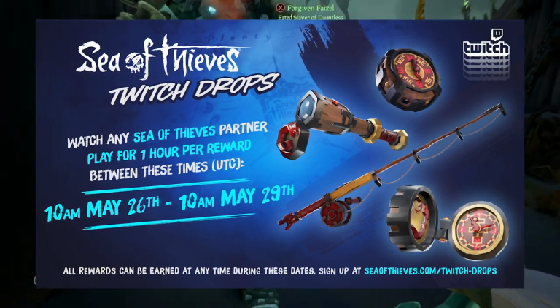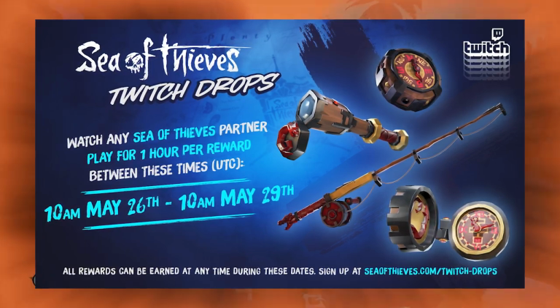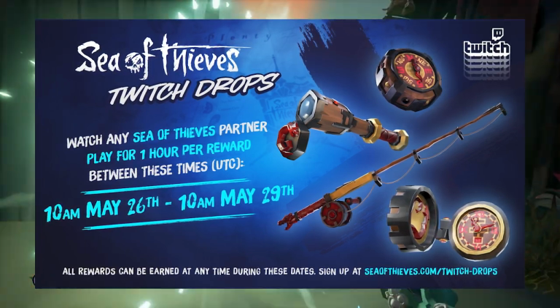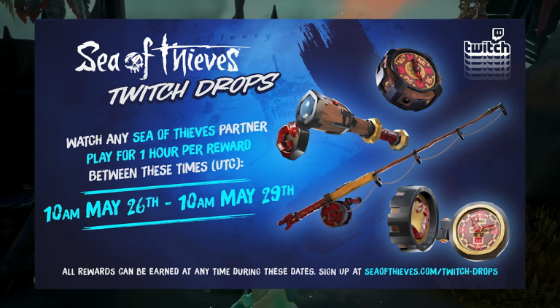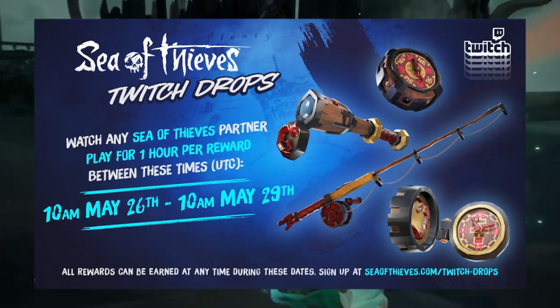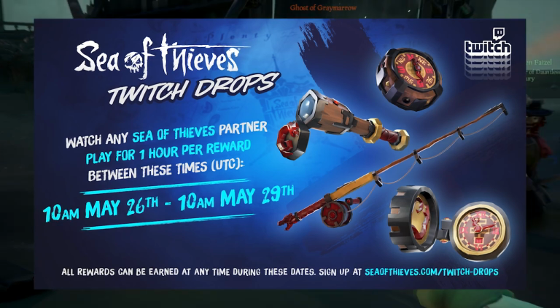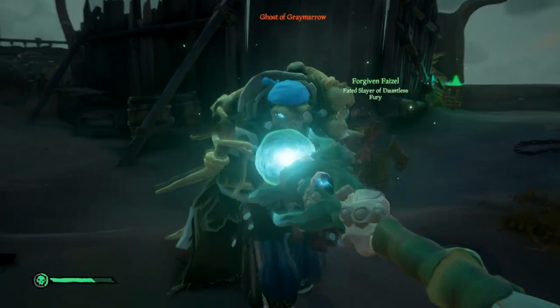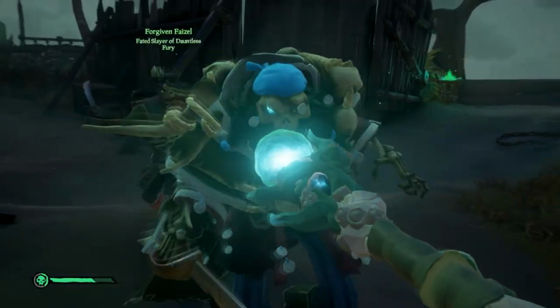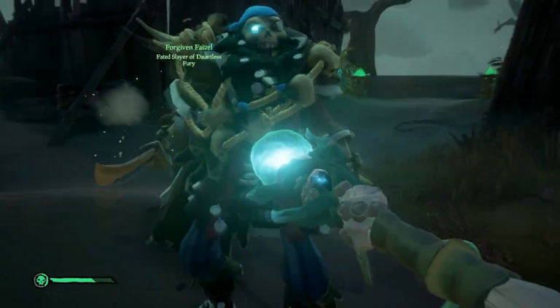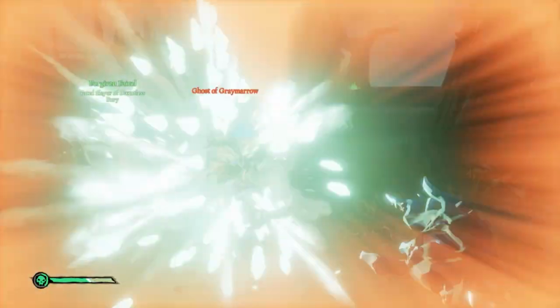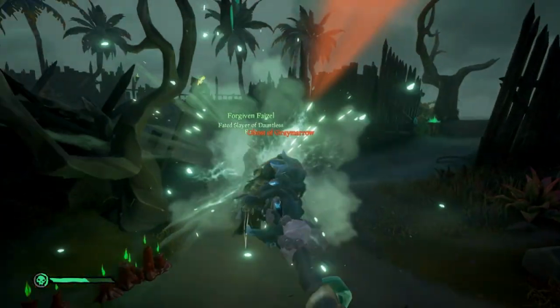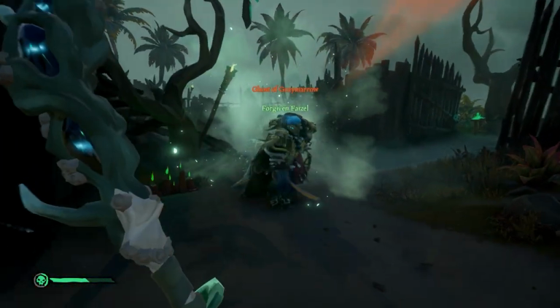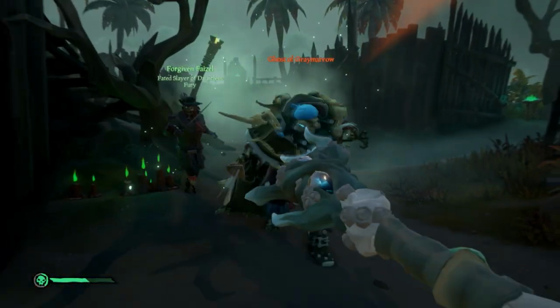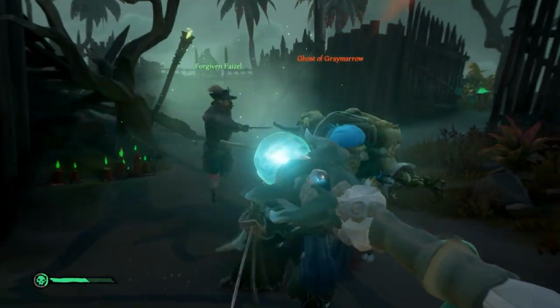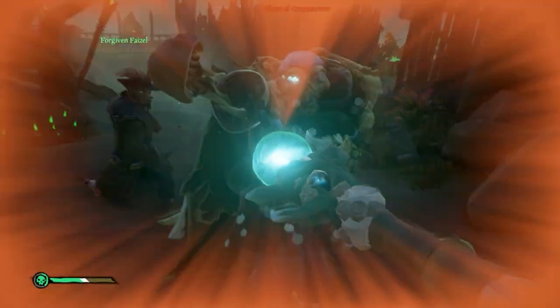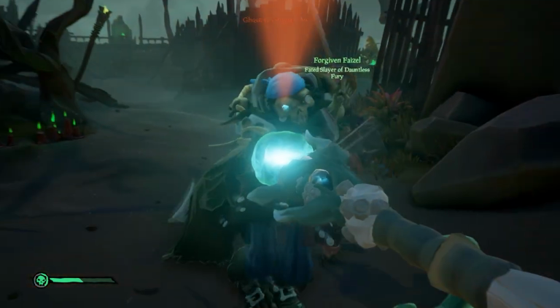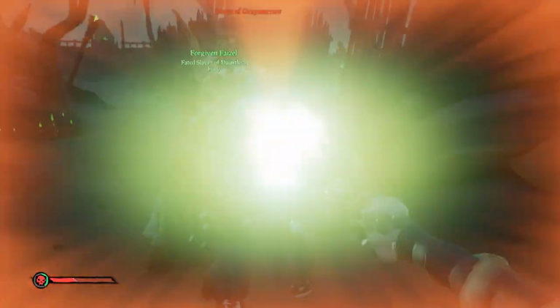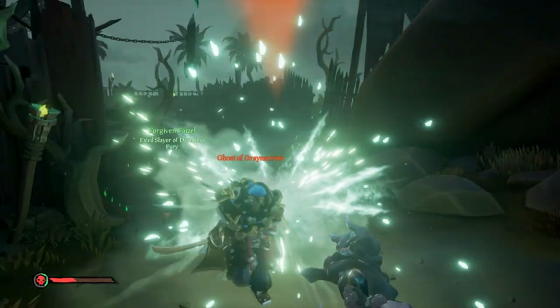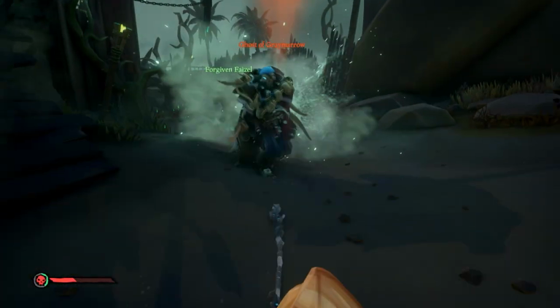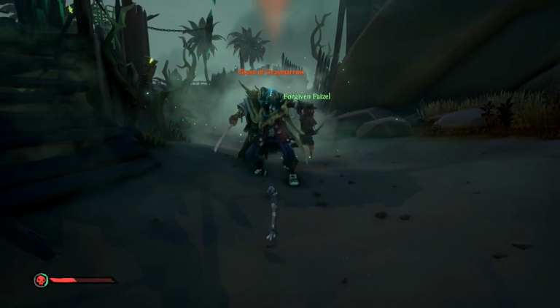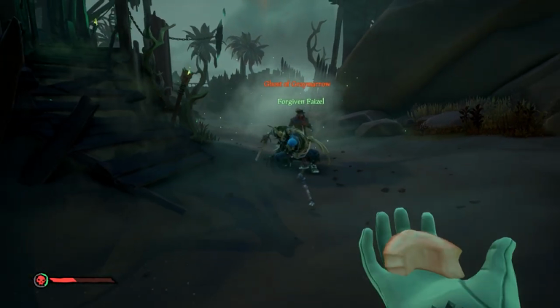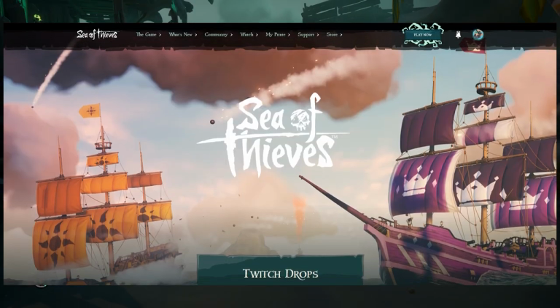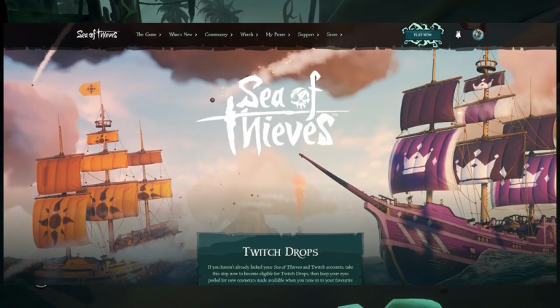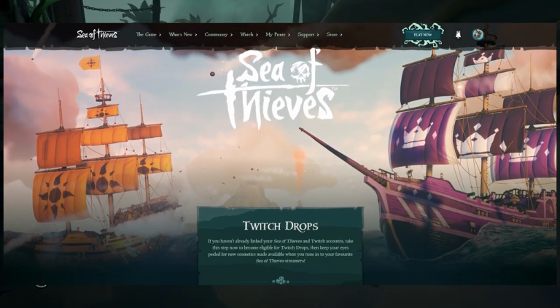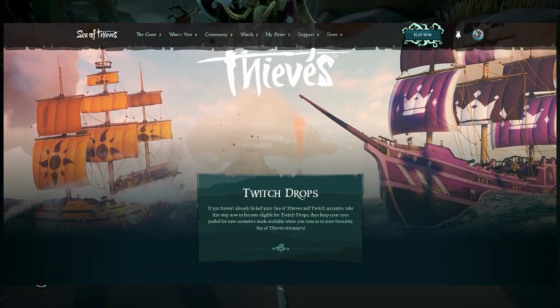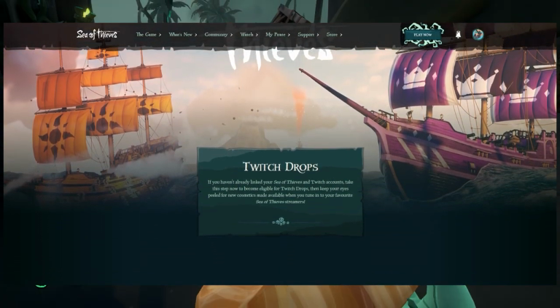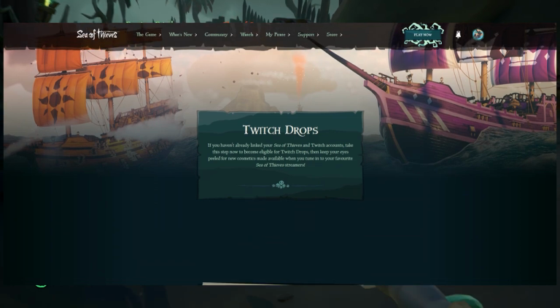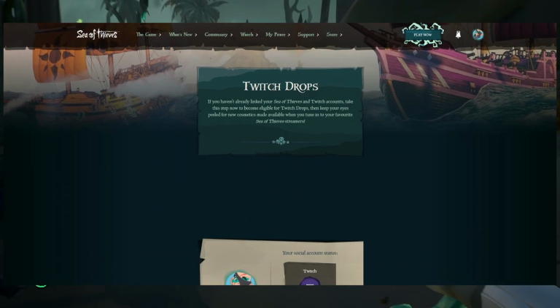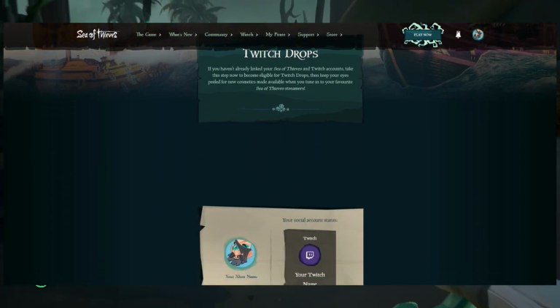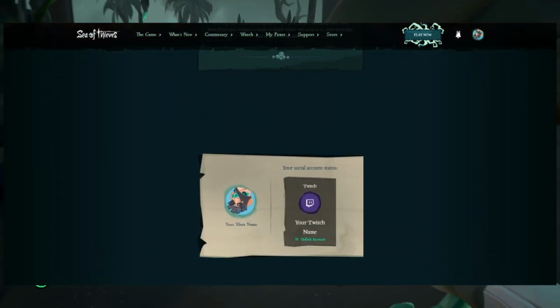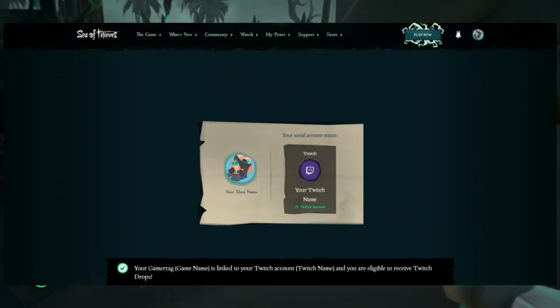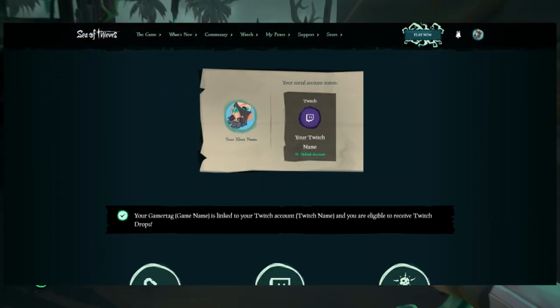All you have to do is watch a Sea of Thieves partner streamer for a certain amount of time. But first, let's make sure you're all set up. You want to make sure your Sea of Thieves and Twitch accounts are linked. To do this, go to the top link in the description, scroll down until you find a link accounts button, click it, and follow the steps.